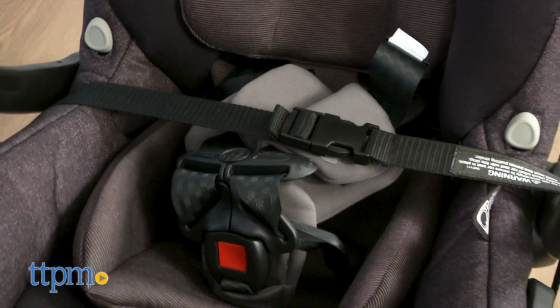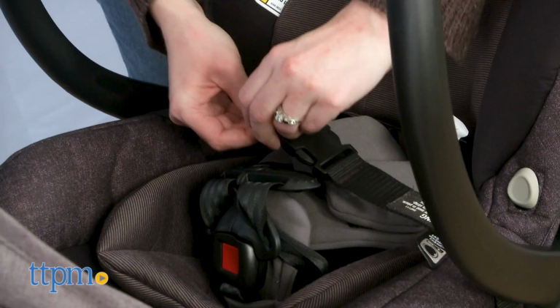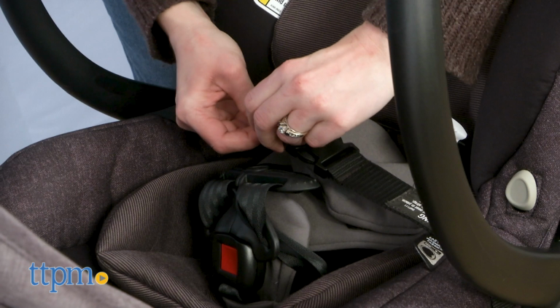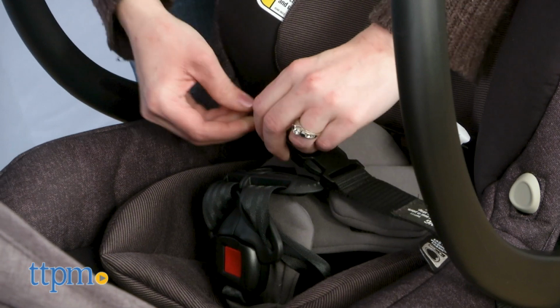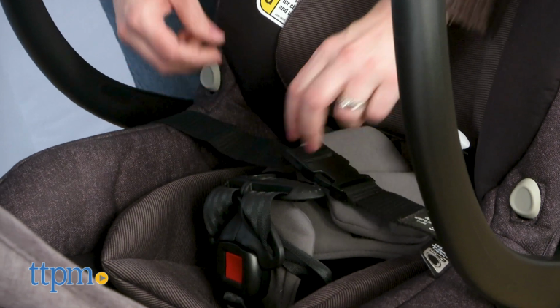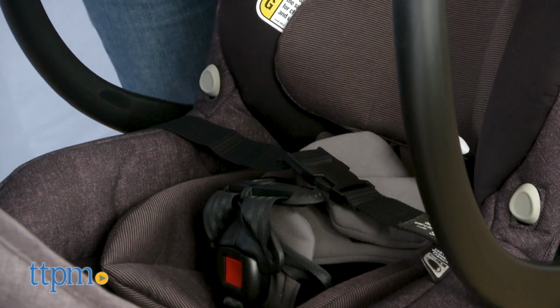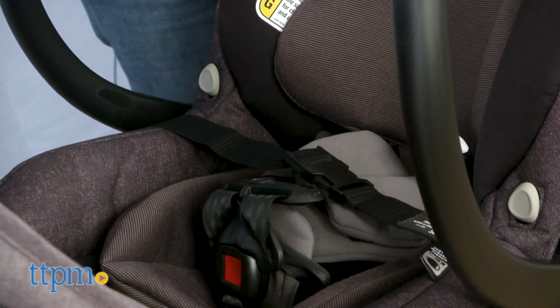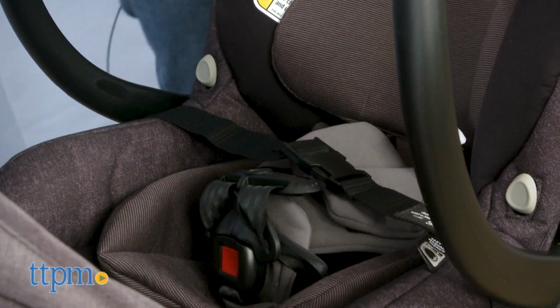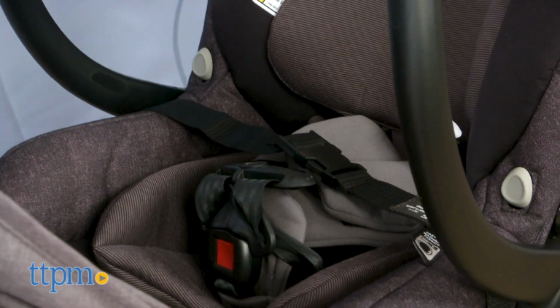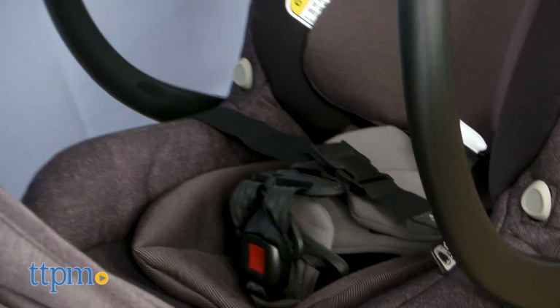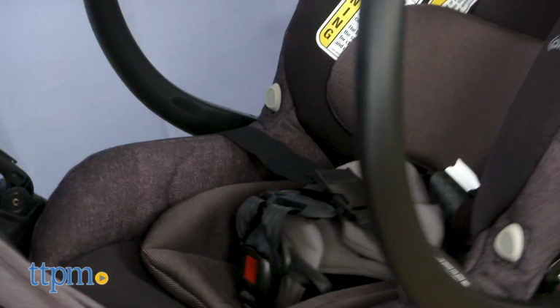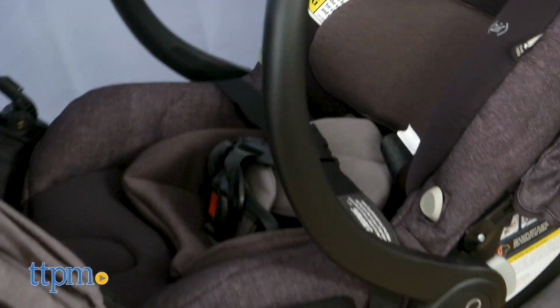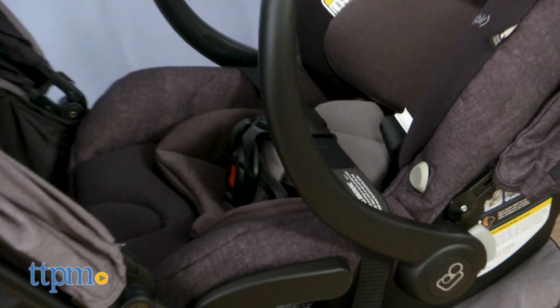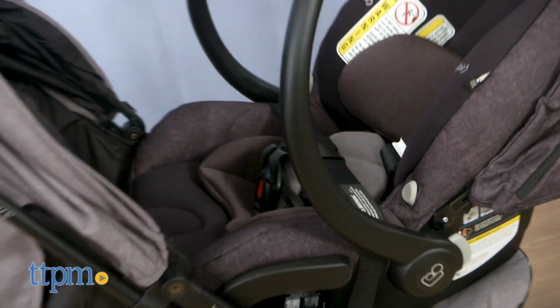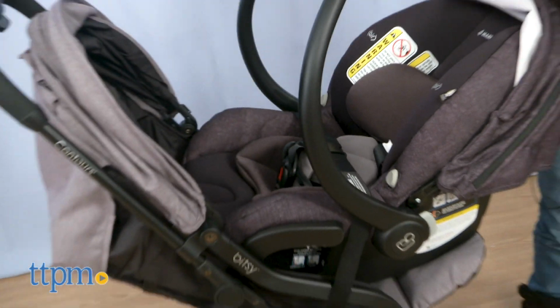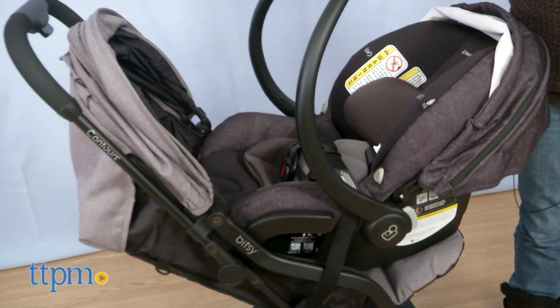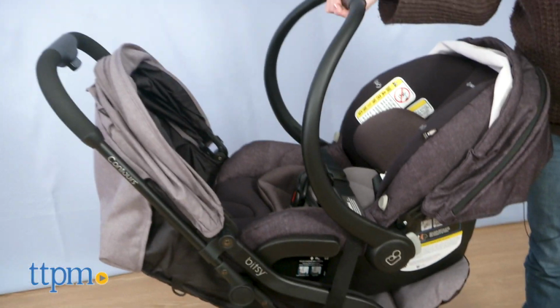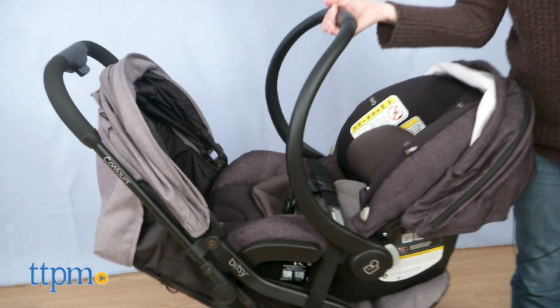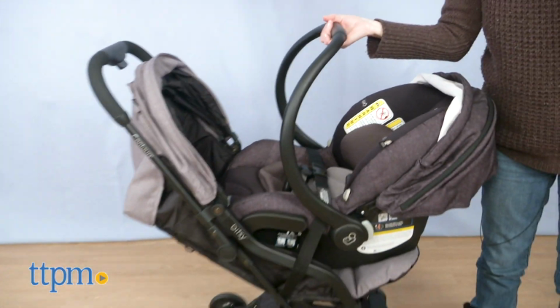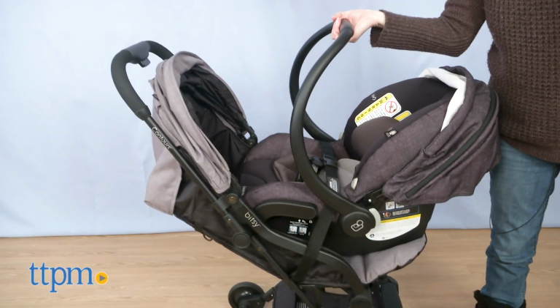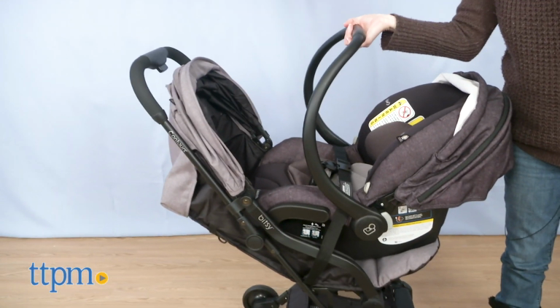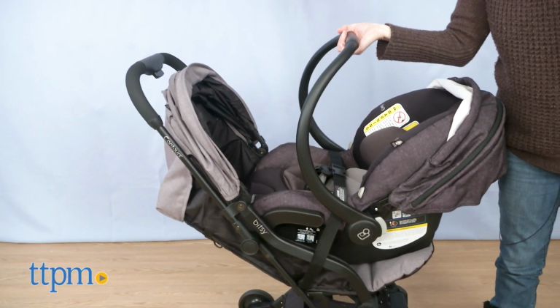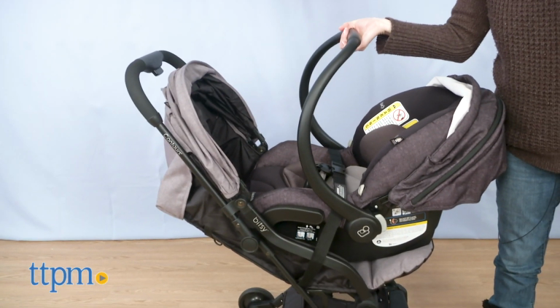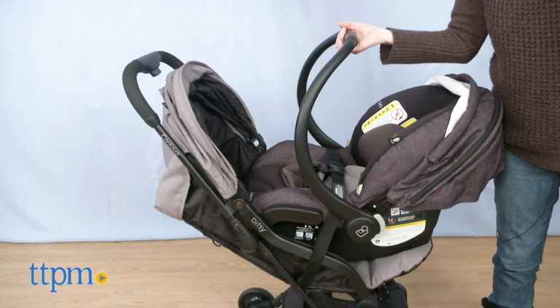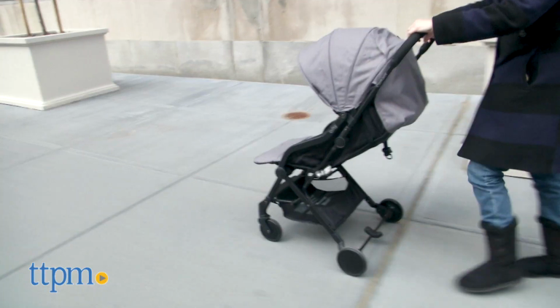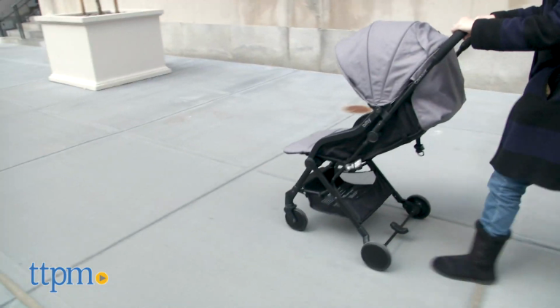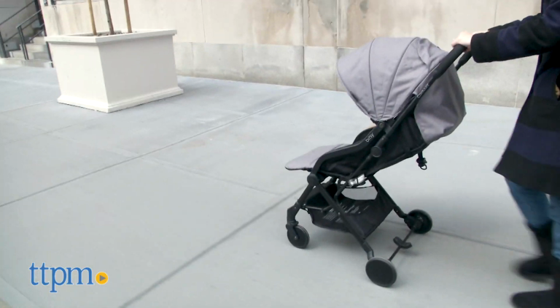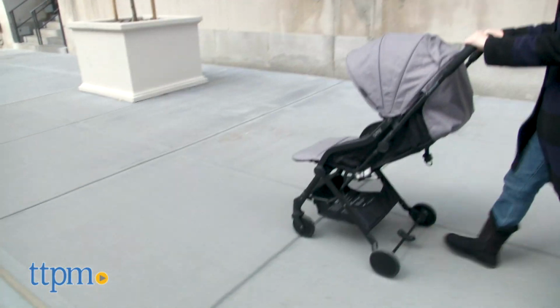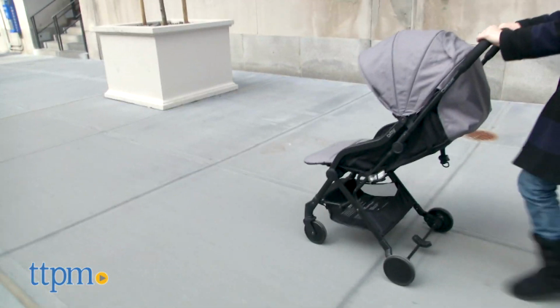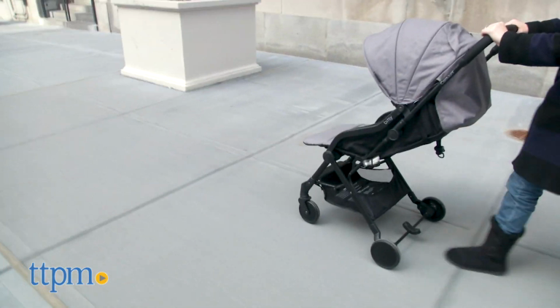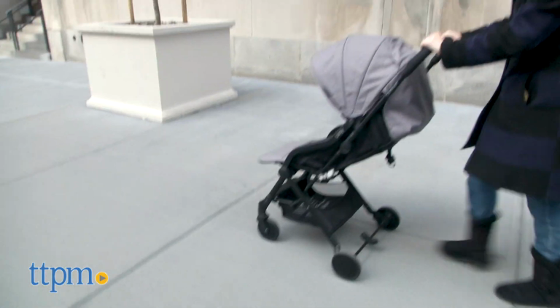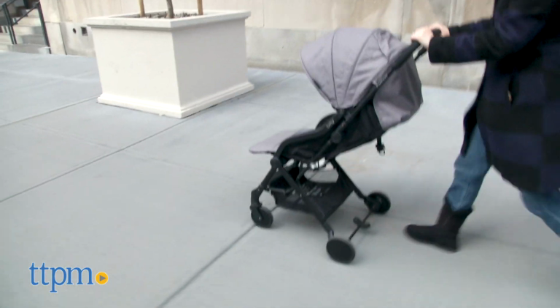If I had to do it all over again, I think I would pick a more compact stroller like this one for my kid. What are some features that you're looking for when stroller shopping? Let me know in the comments.